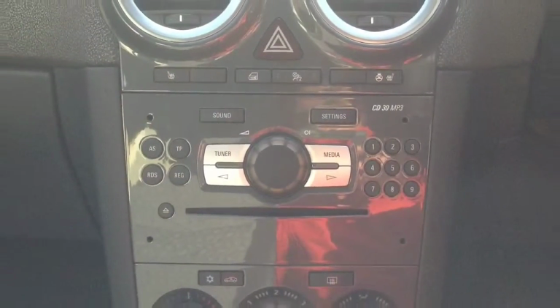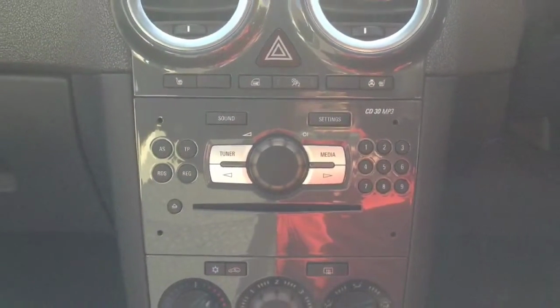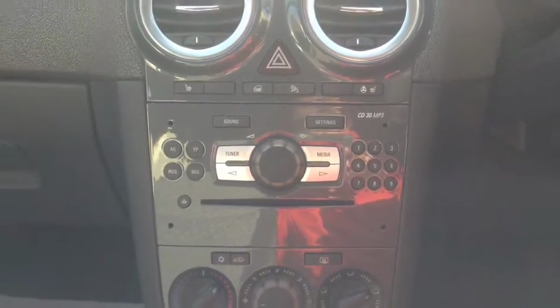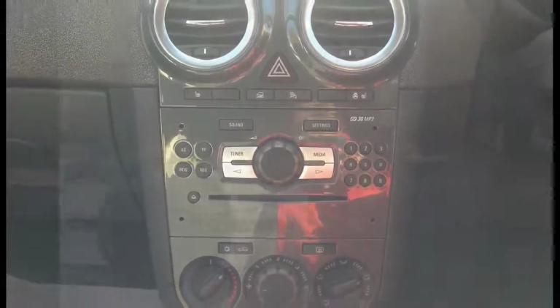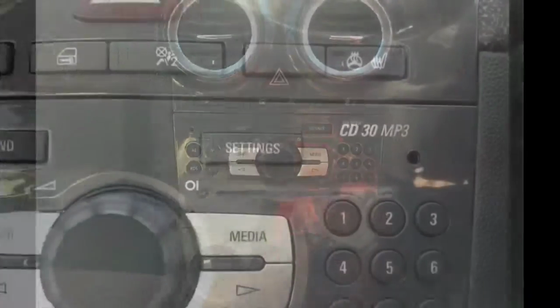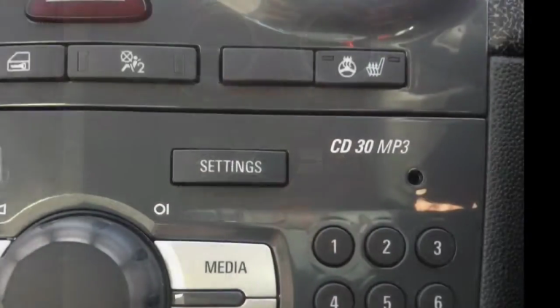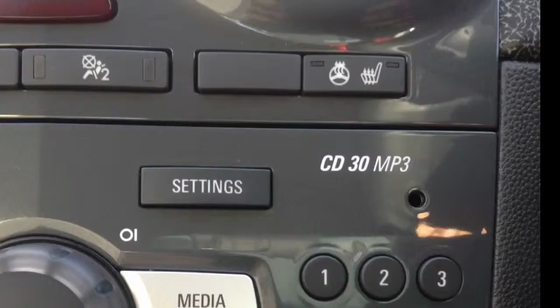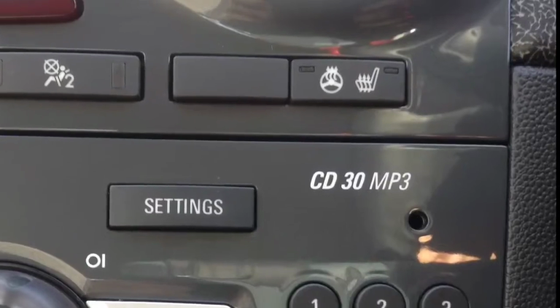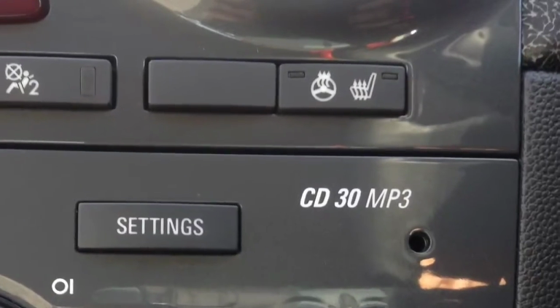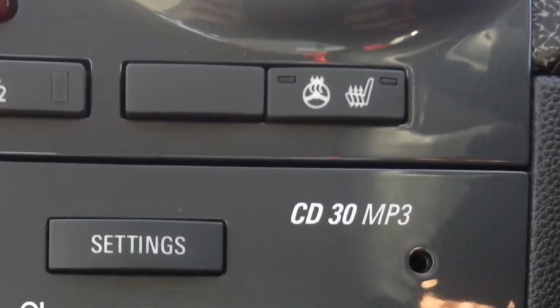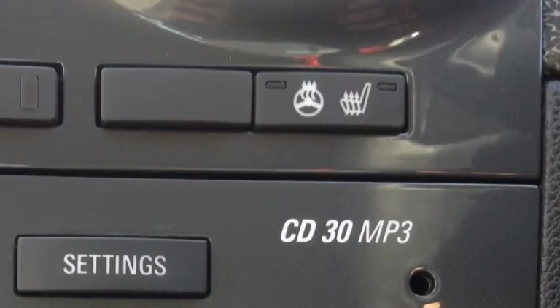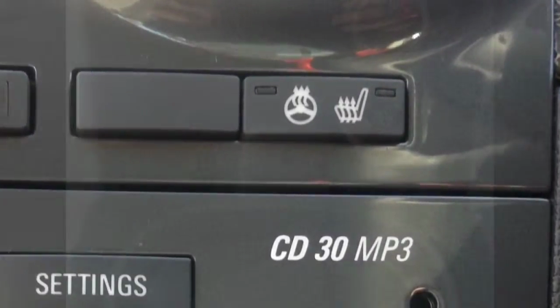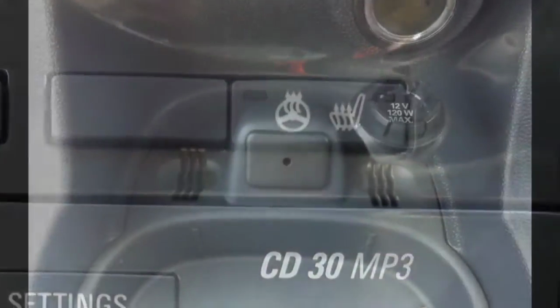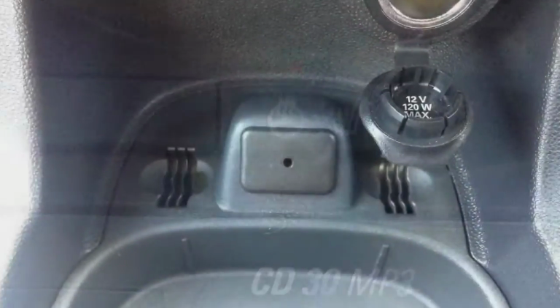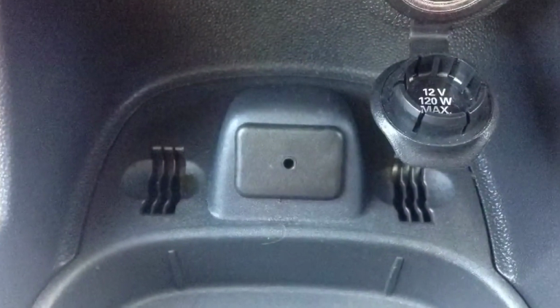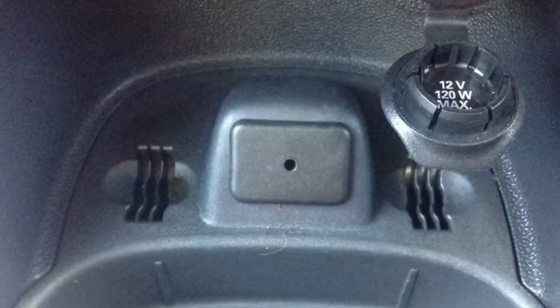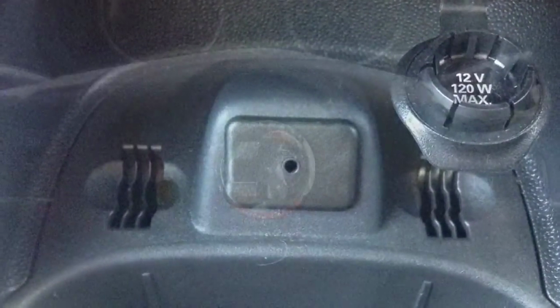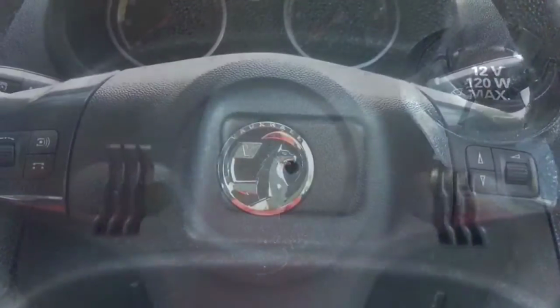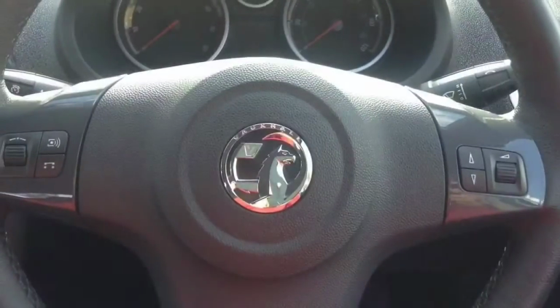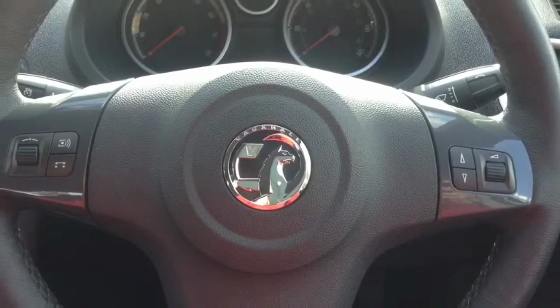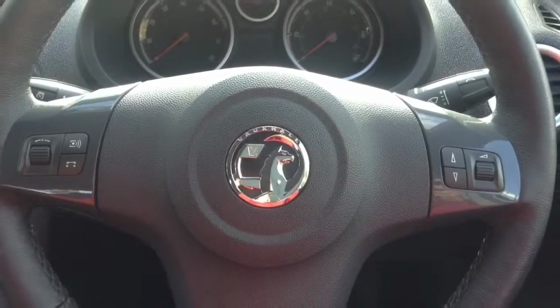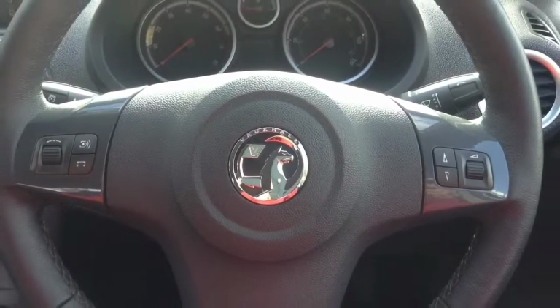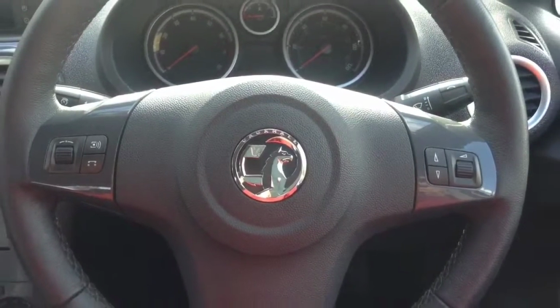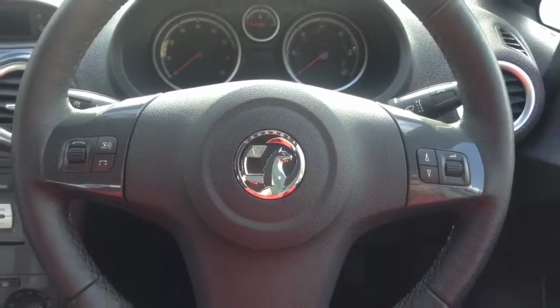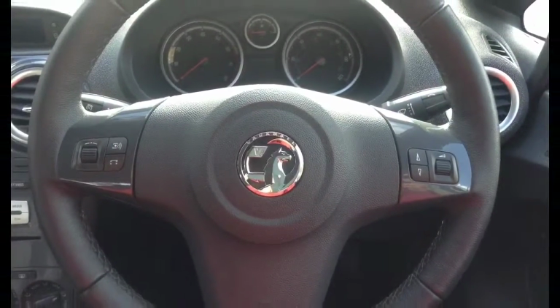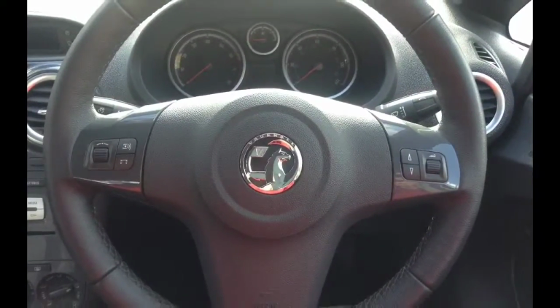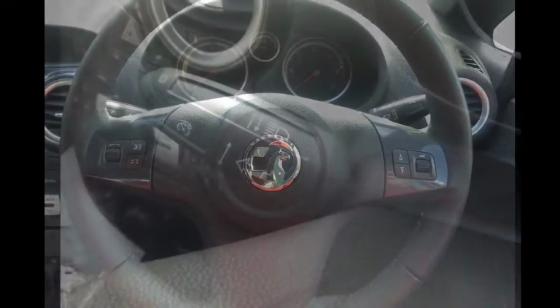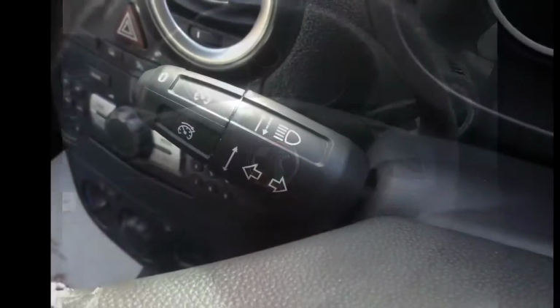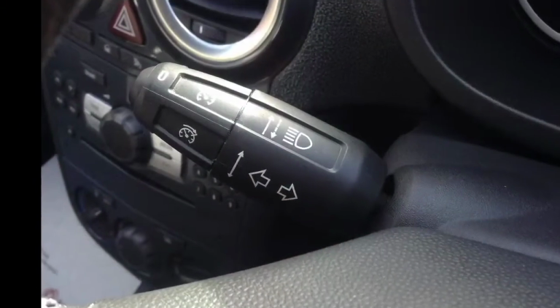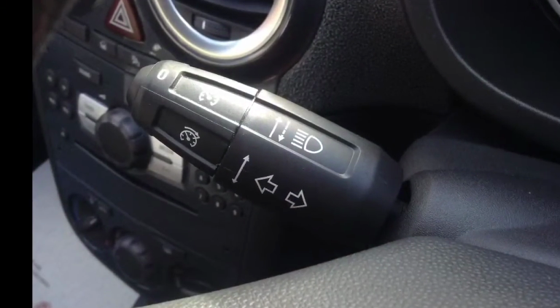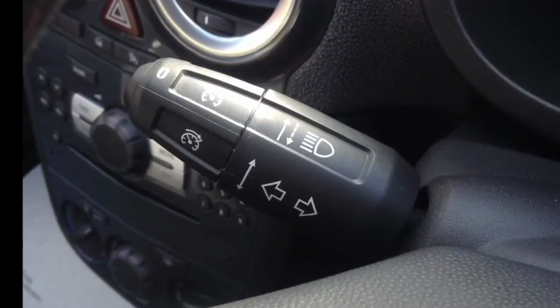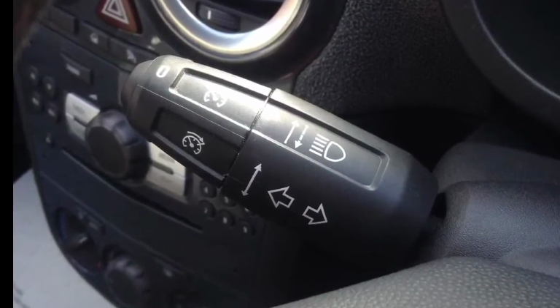Inside, the centre console consists of CD and radio, air conditioning, heated seats and steering wheel, and auxiliary input. The steering wheel comes equipped with mounted audio controls and also gives access to cruise control and a multifunction trip computer.